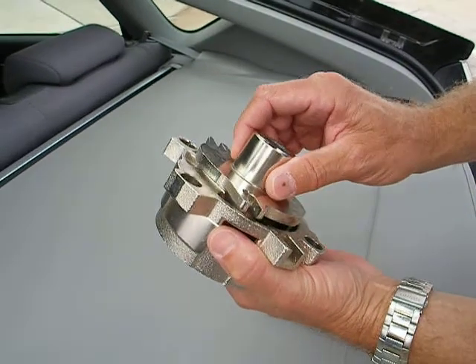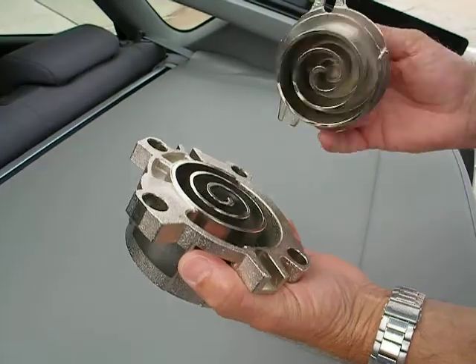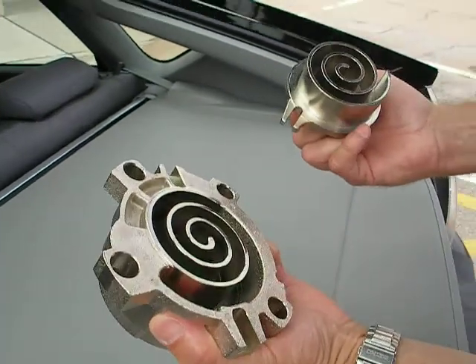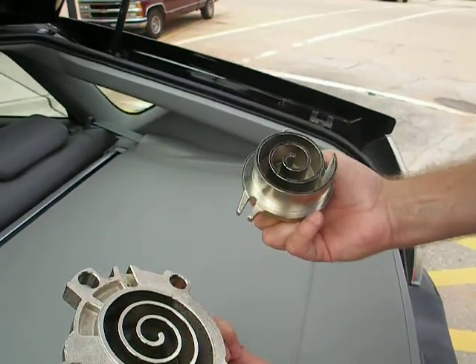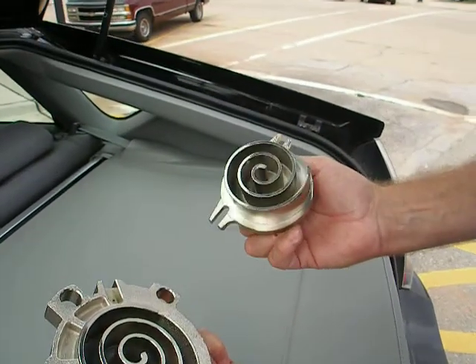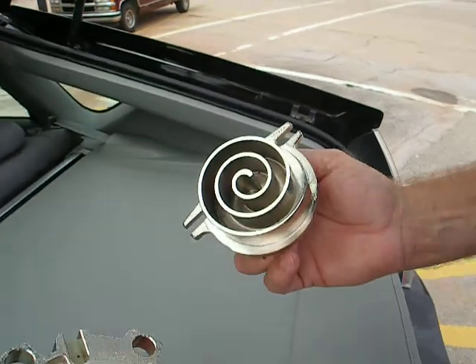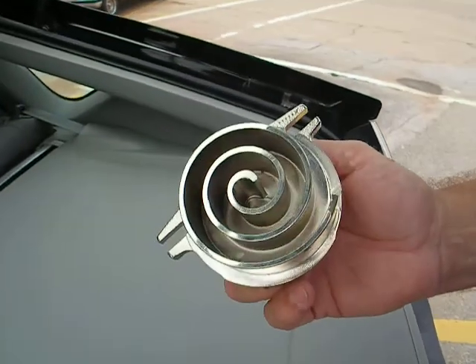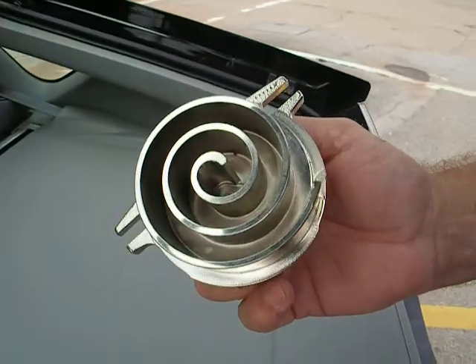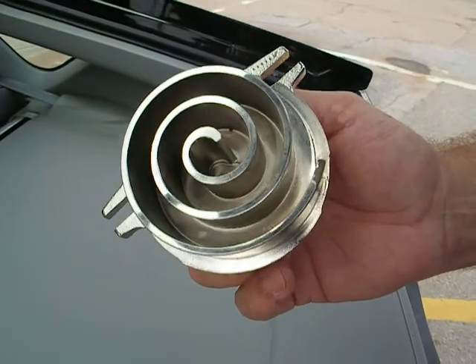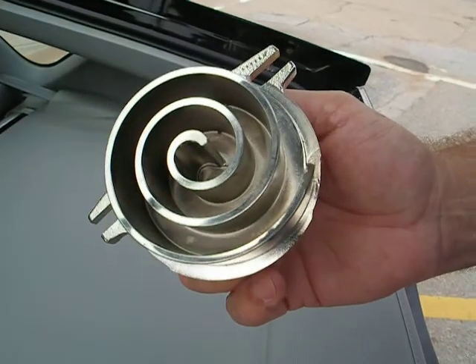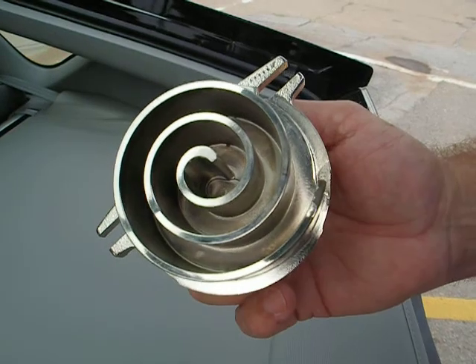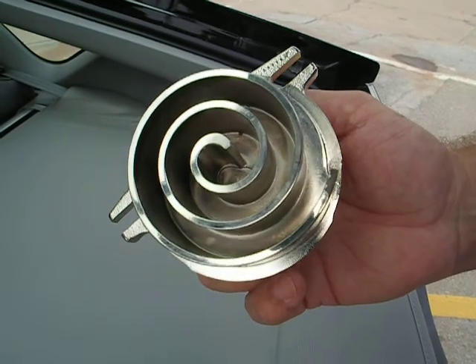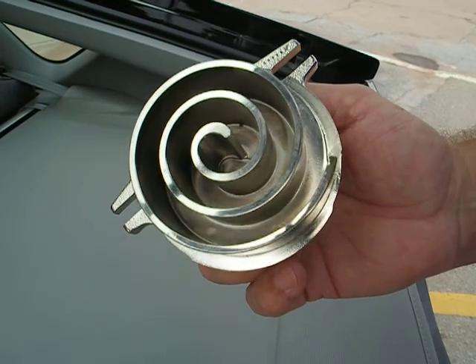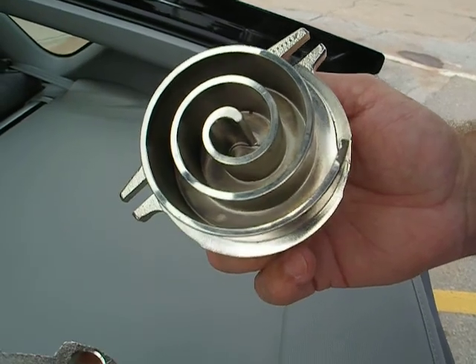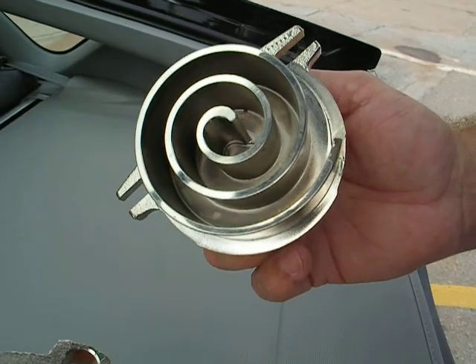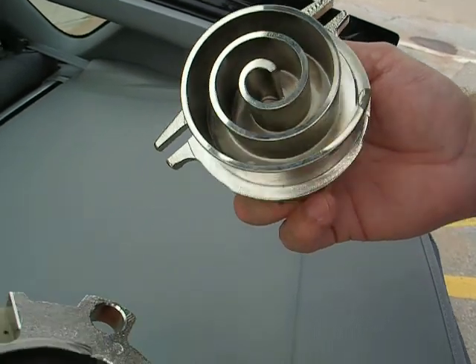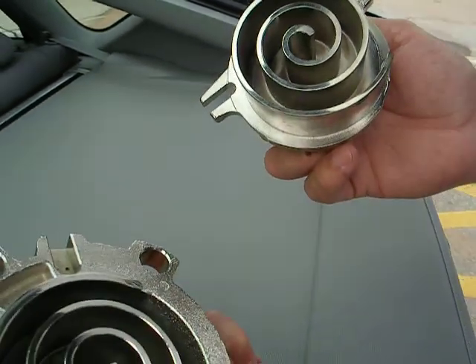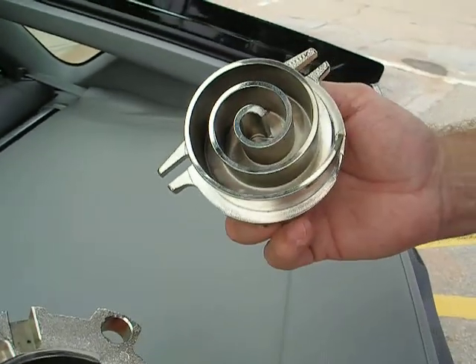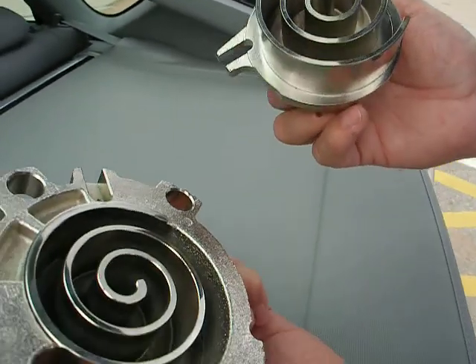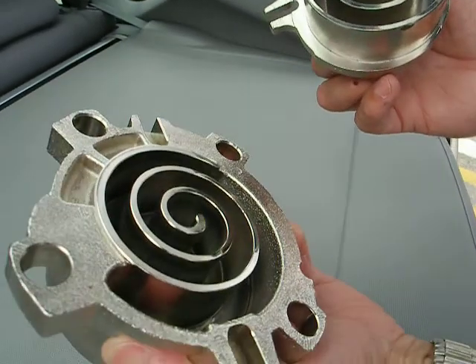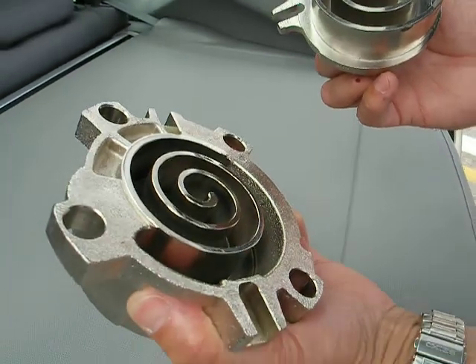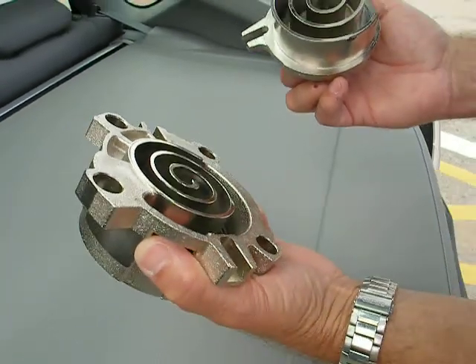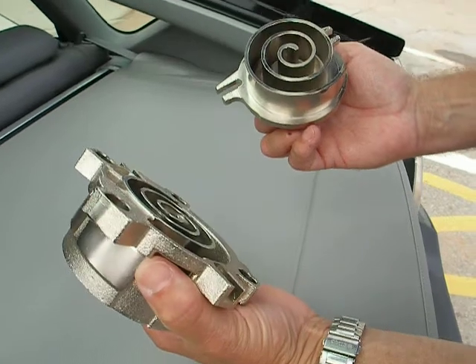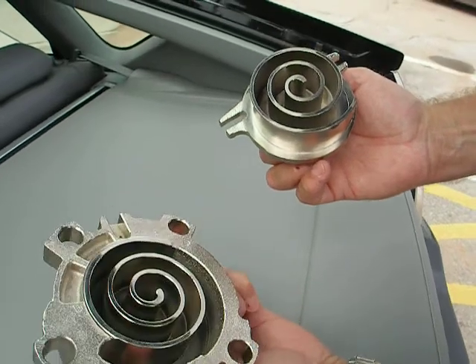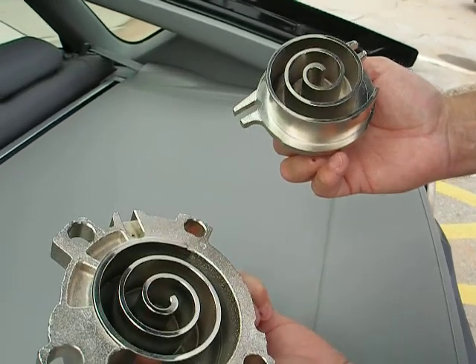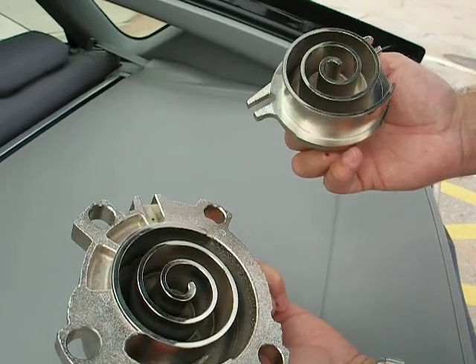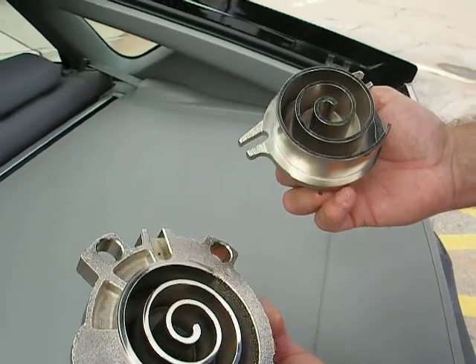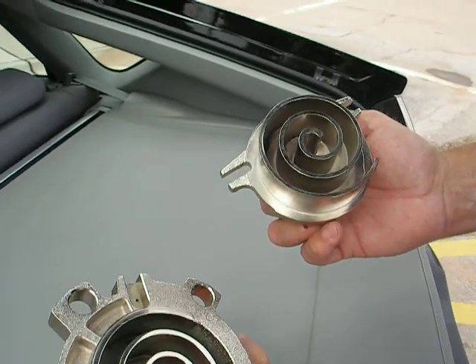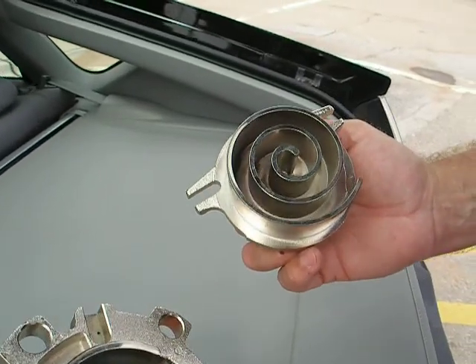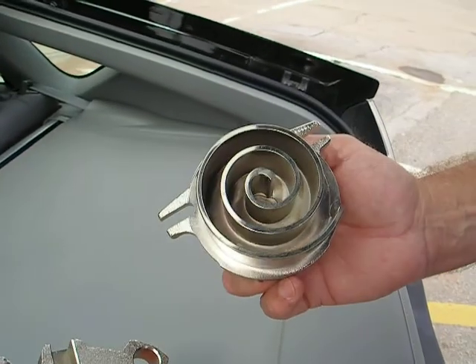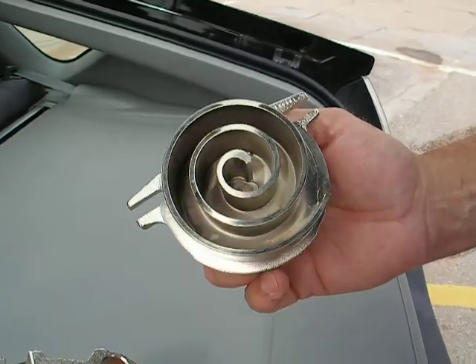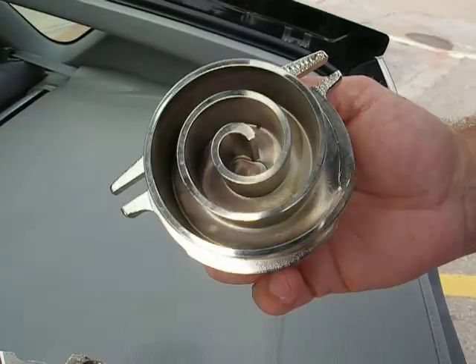Alright Jim, this is the little Copeland scroll demo compressor. This is actually the heart of the compressor right here. This is a scroll and it looks exactly like the name says, it's a scroll.